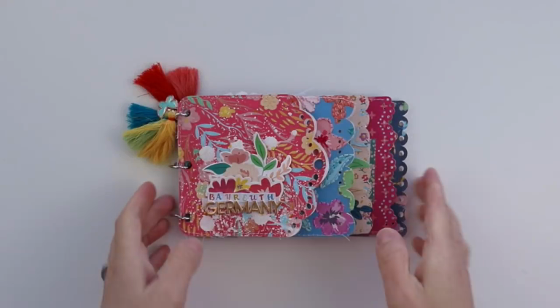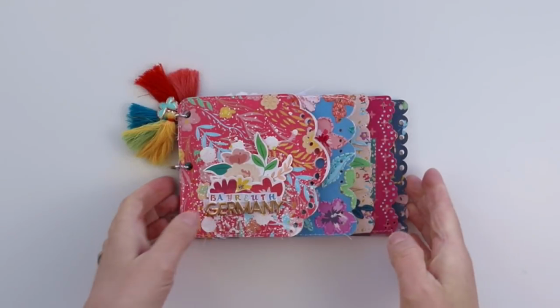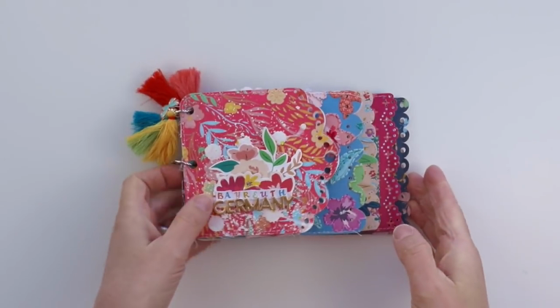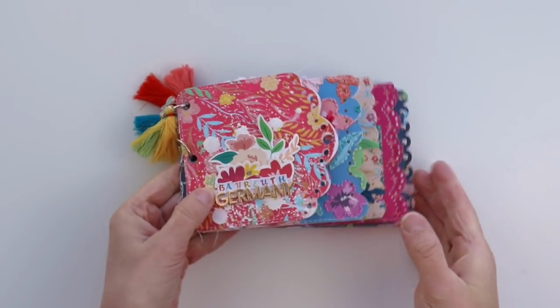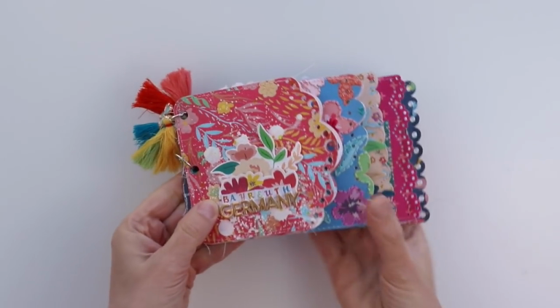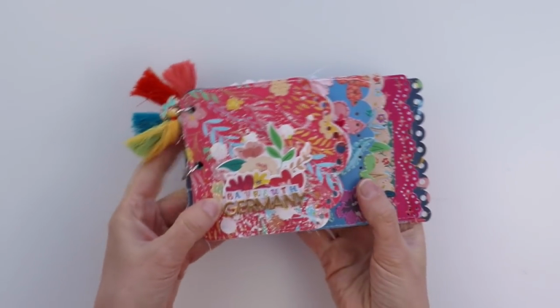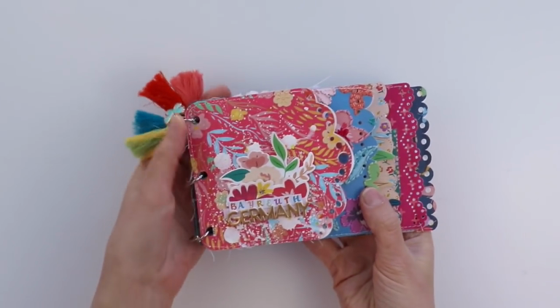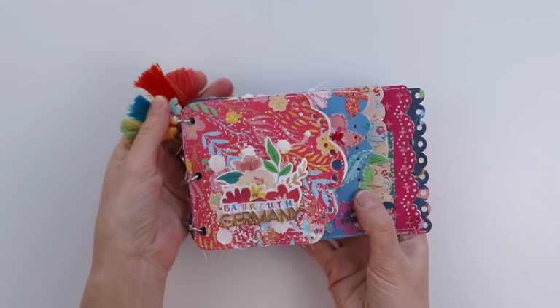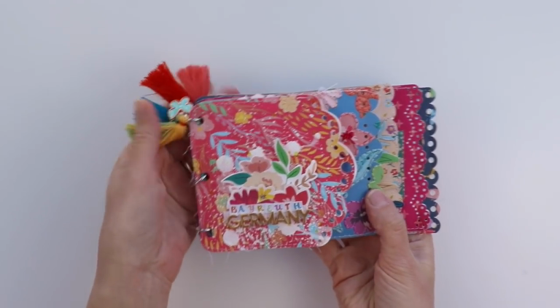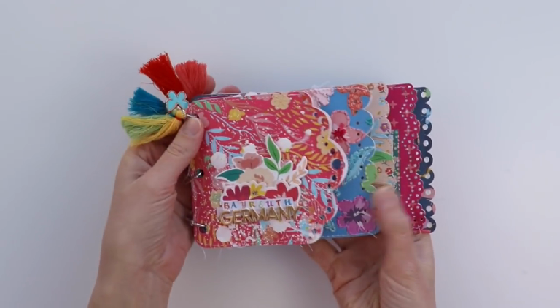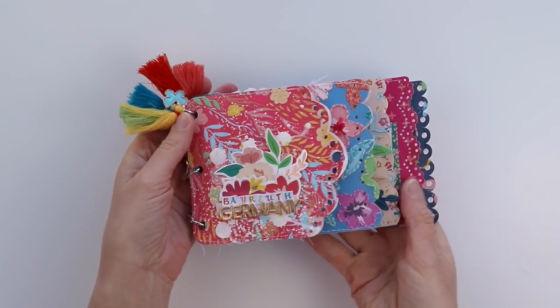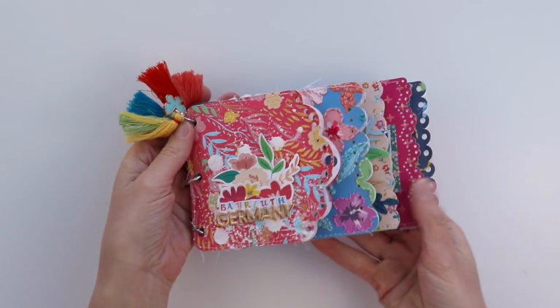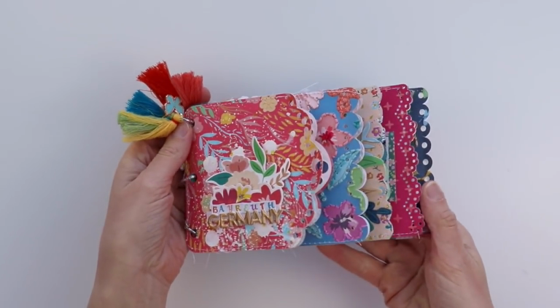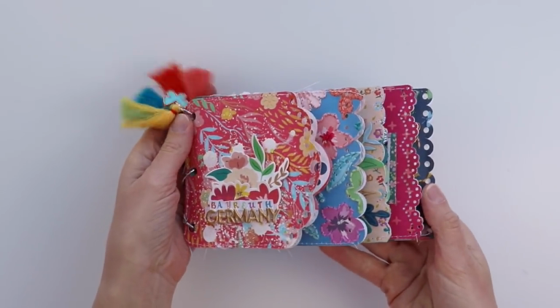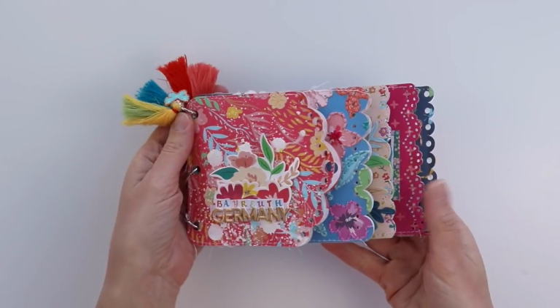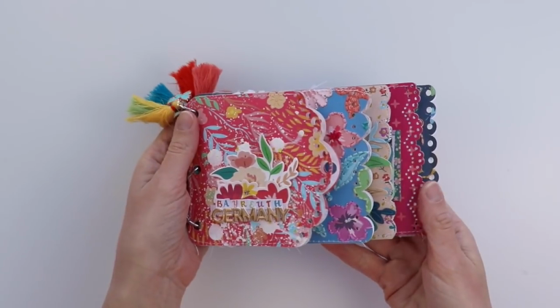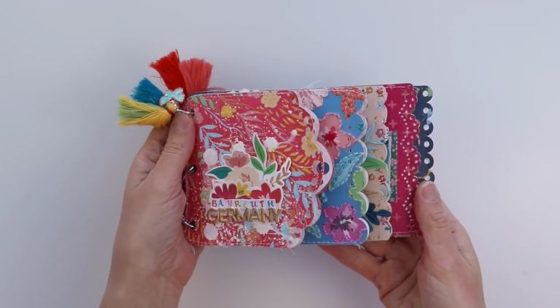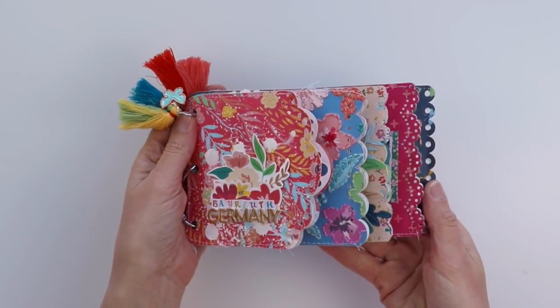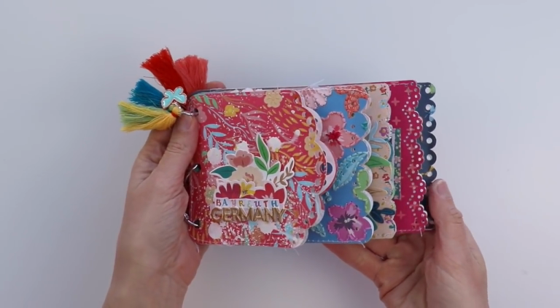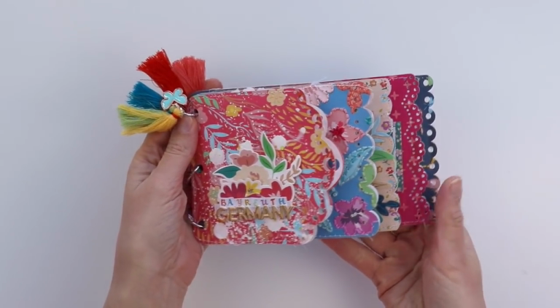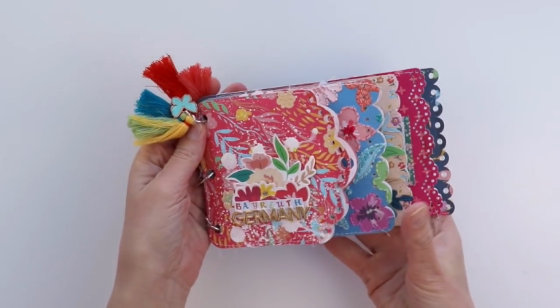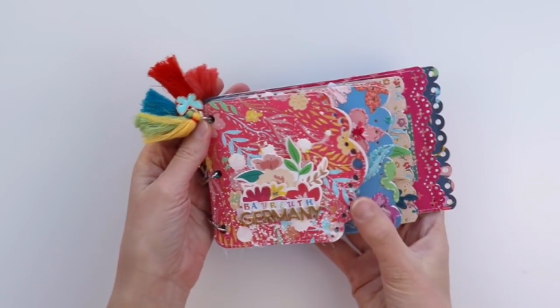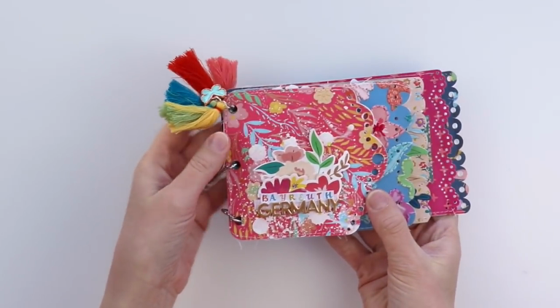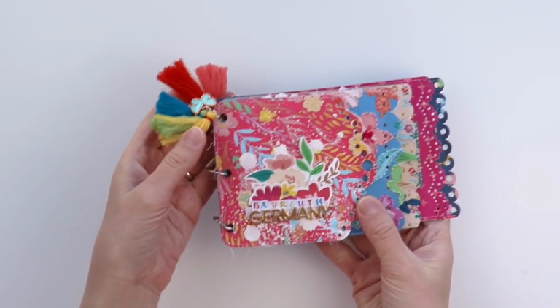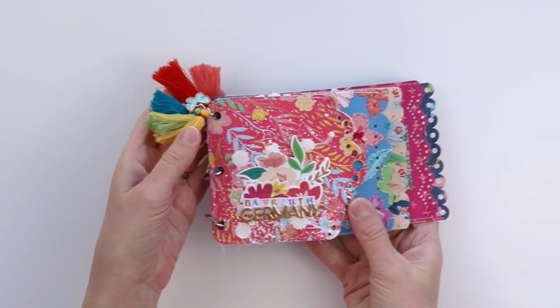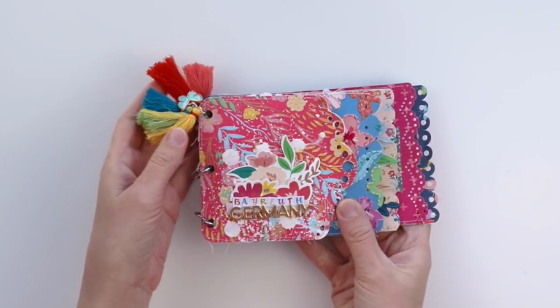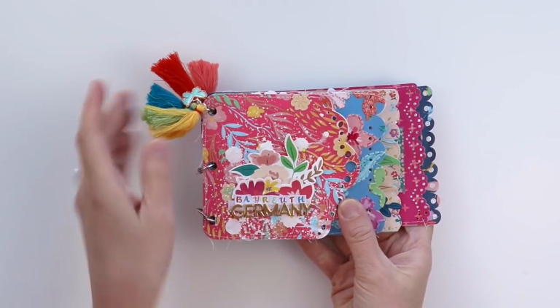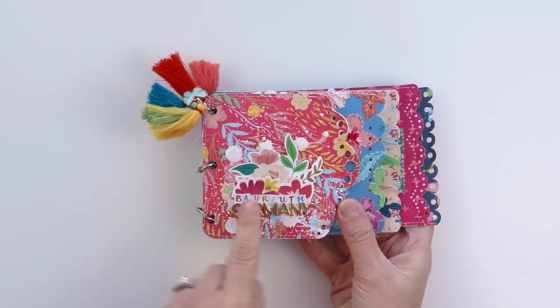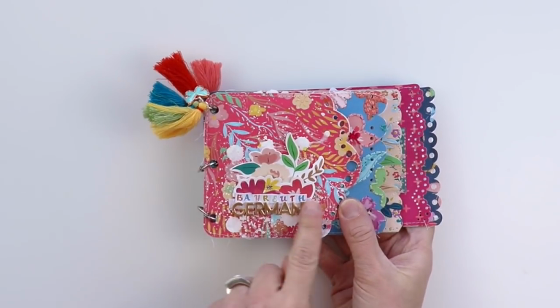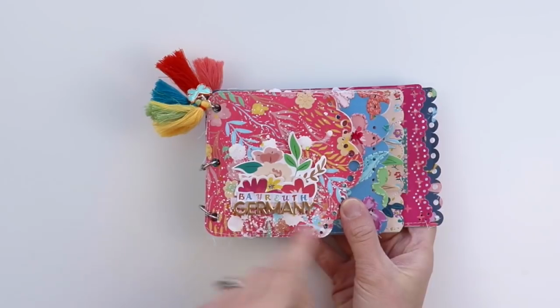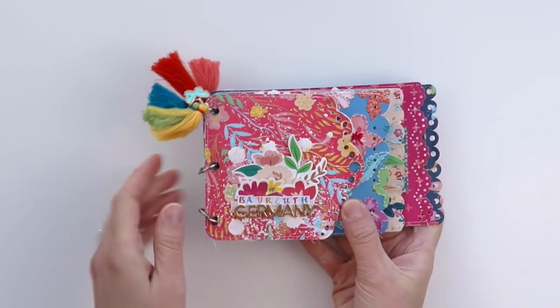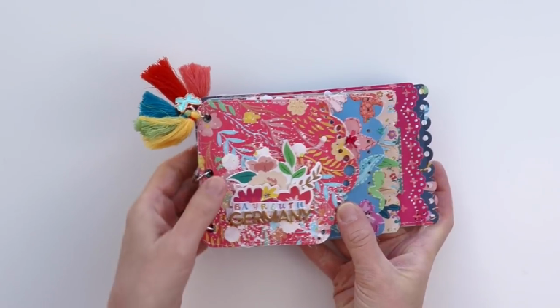Hey everybody, it's Paige Evans and I want to walk you through my newest mini album made with my Pink Paisley Whimsical collection, documenting our day in Bayreuth, Germany.